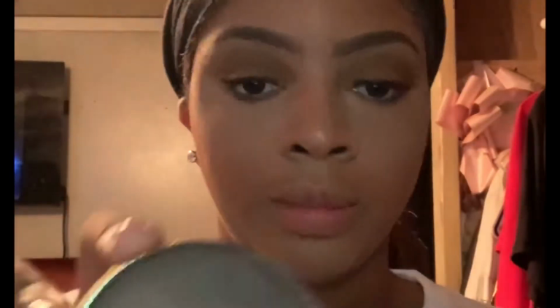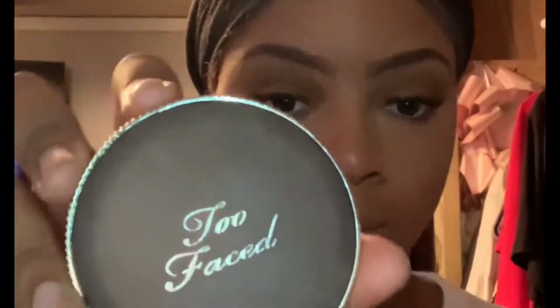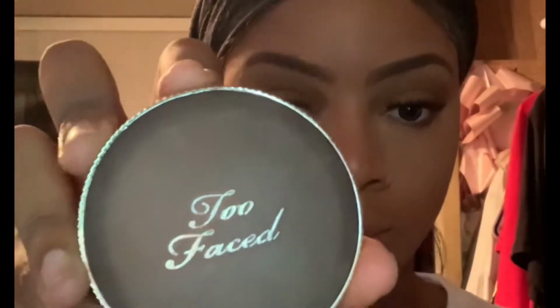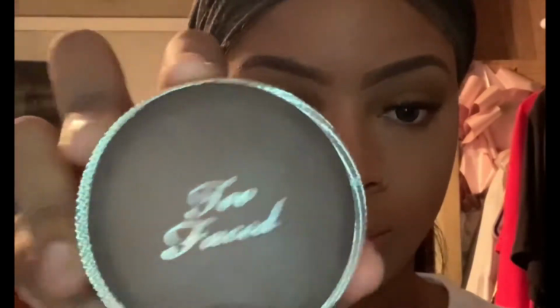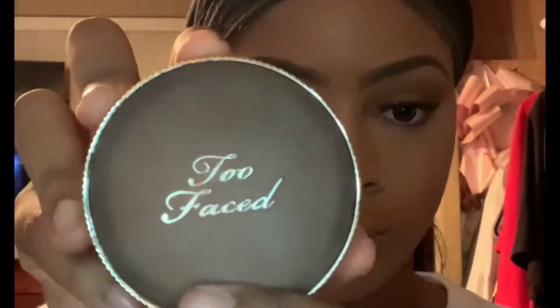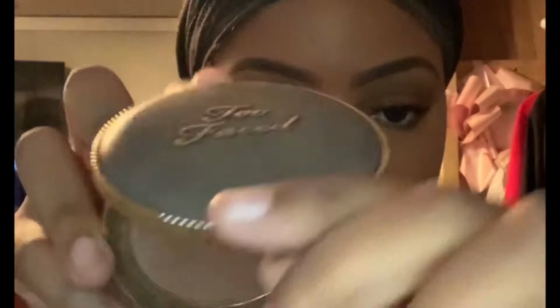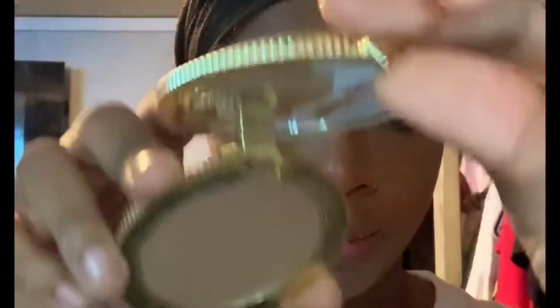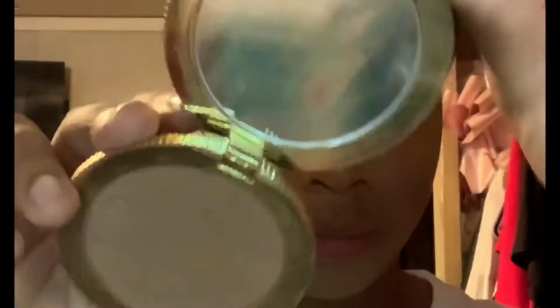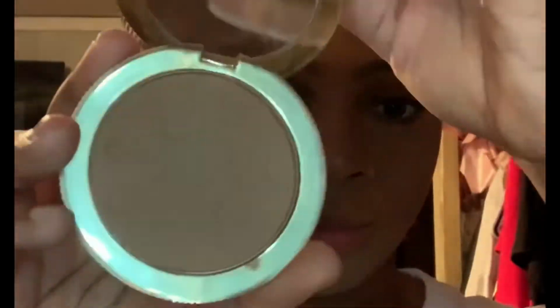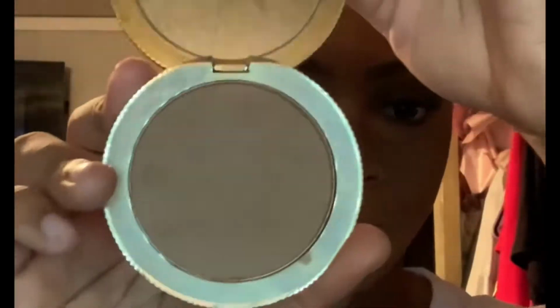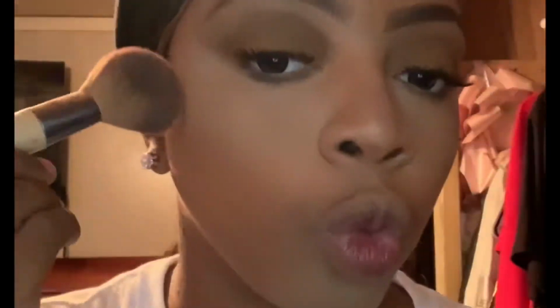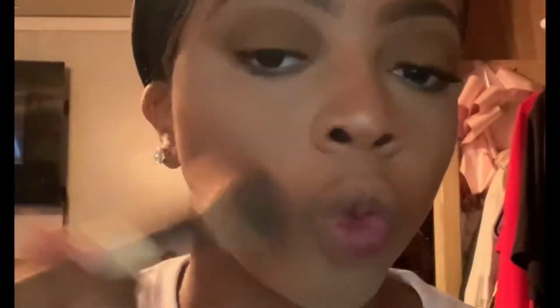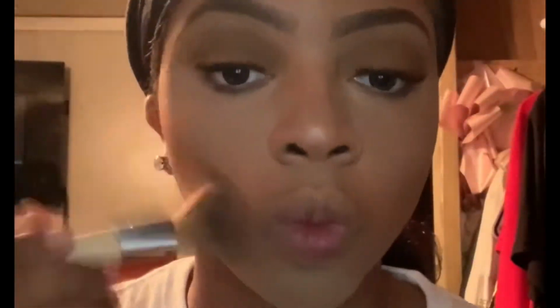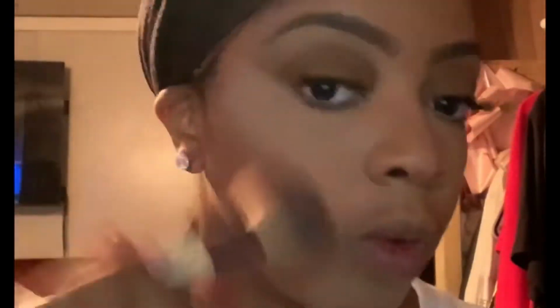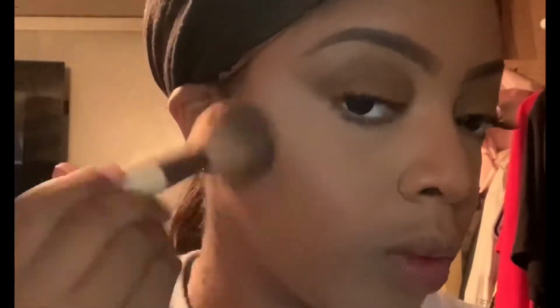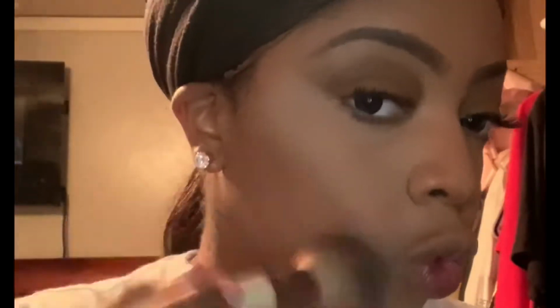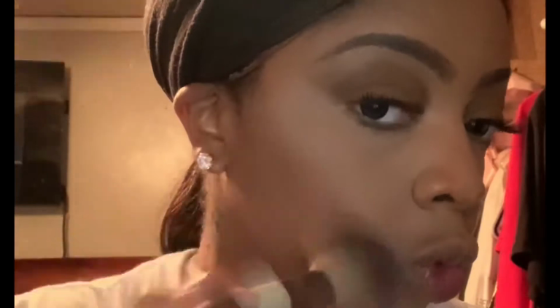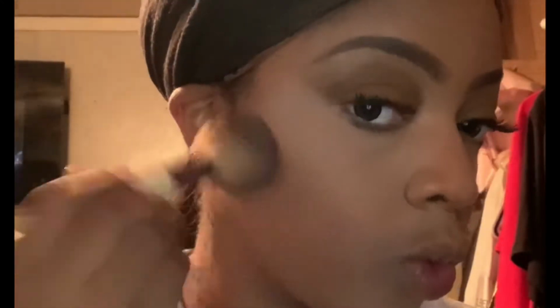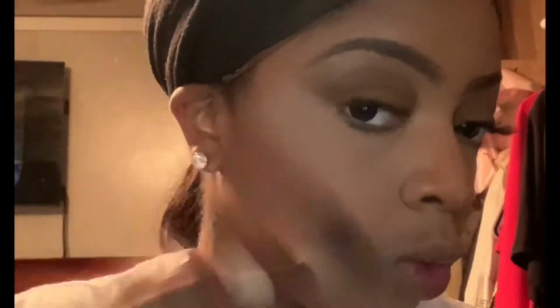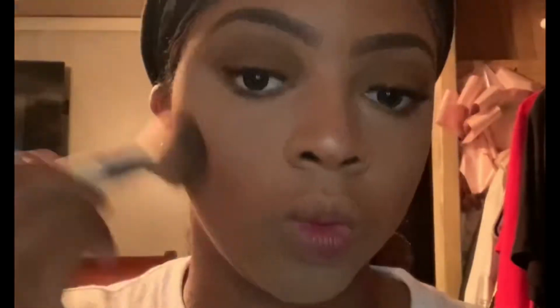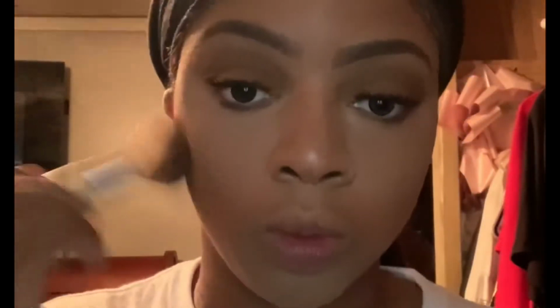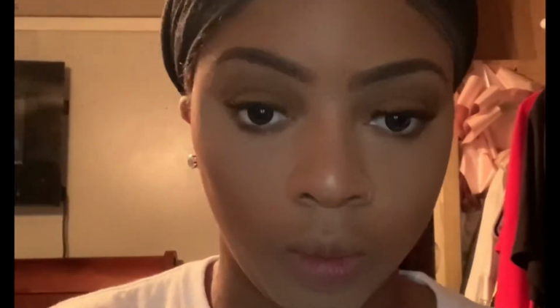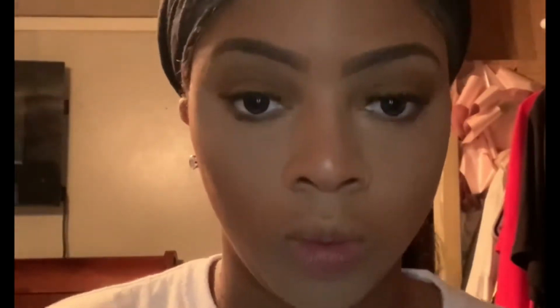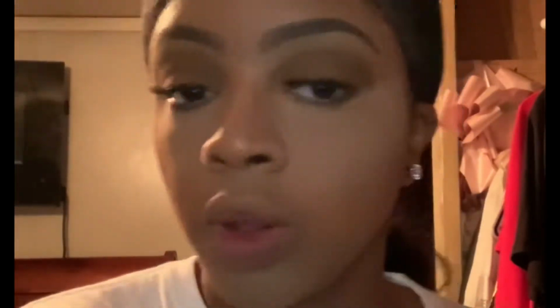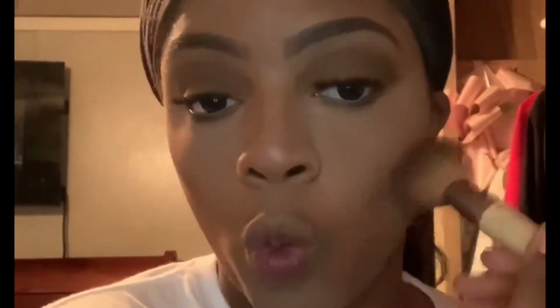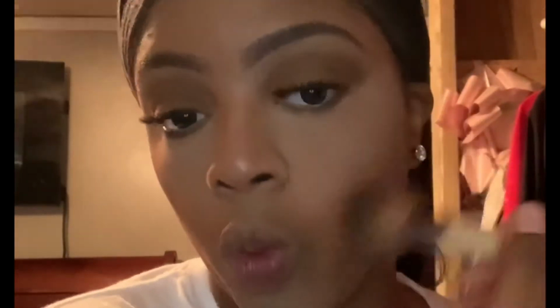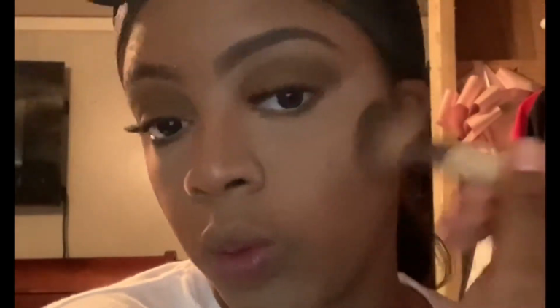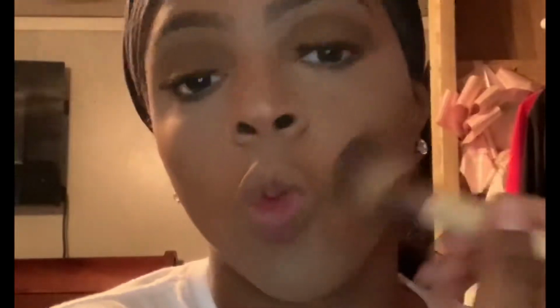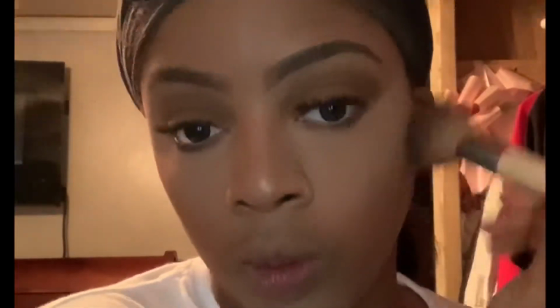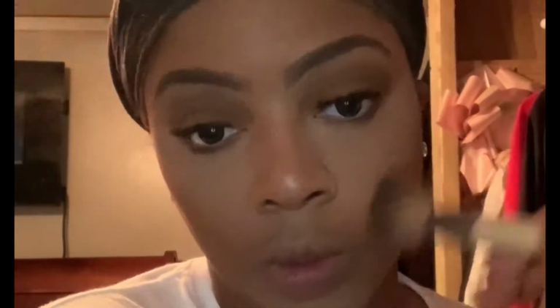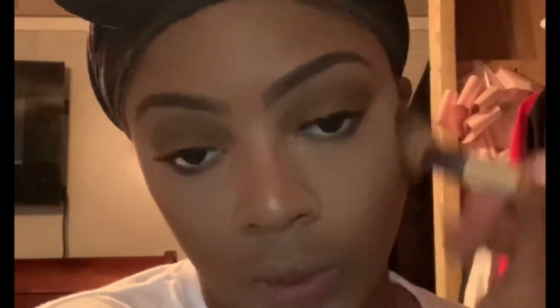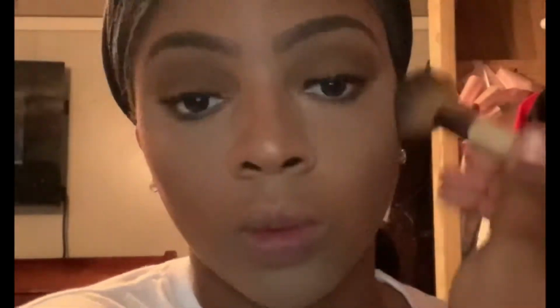Now I'm going to go in with my Too Faced Dark Chocolate Soleil Contour Bronzer. I'm going to apply that to my cheeks and to my forehead. When I apply it to my forehead, I just use temple to temple — I don't go all around the forehead.